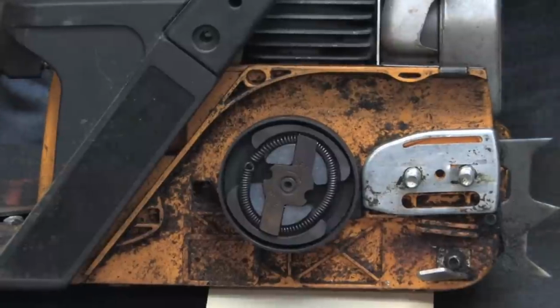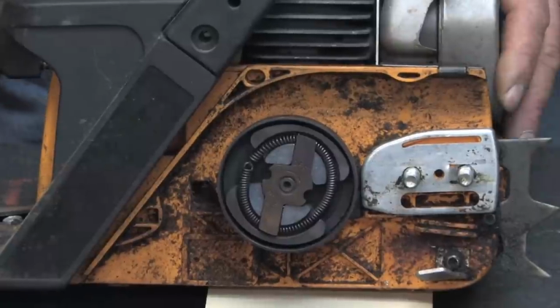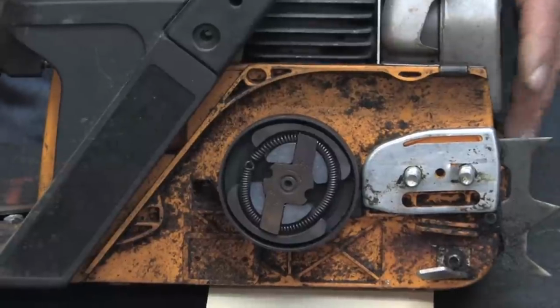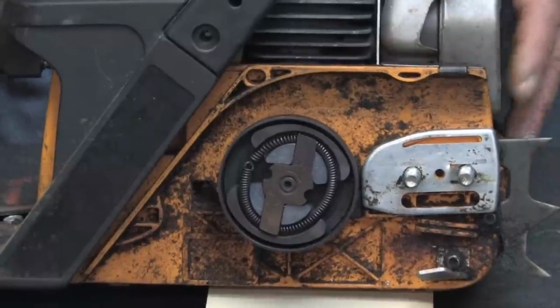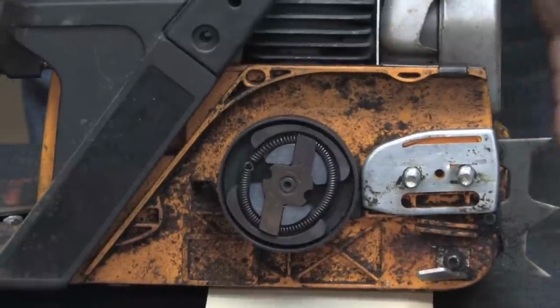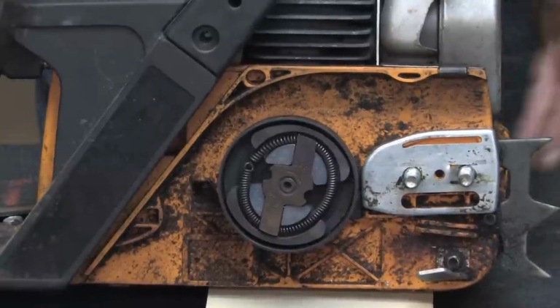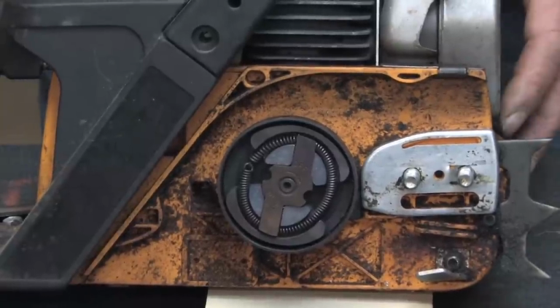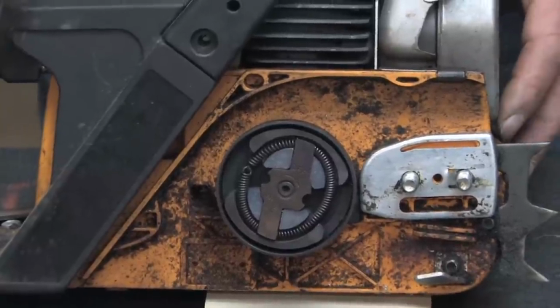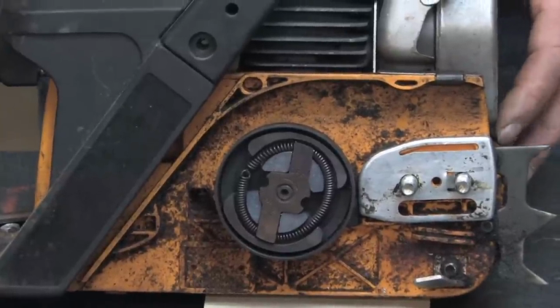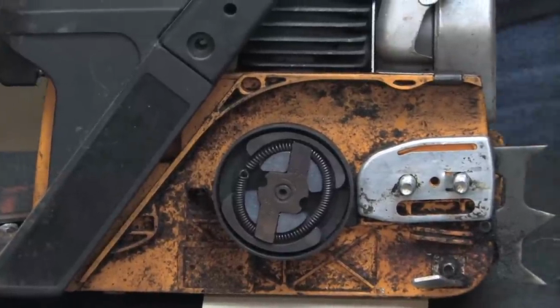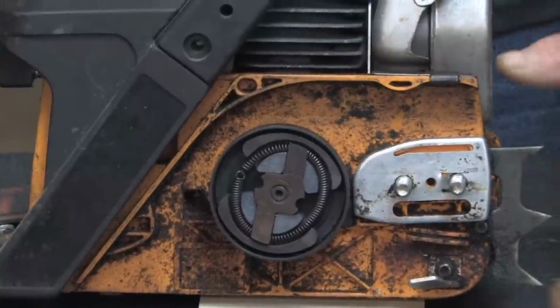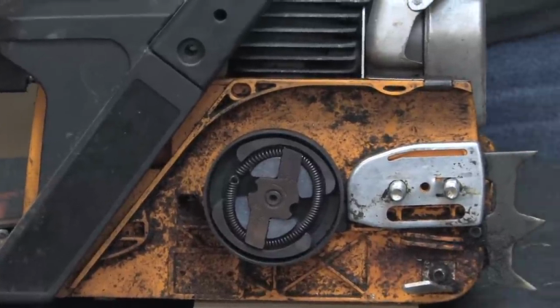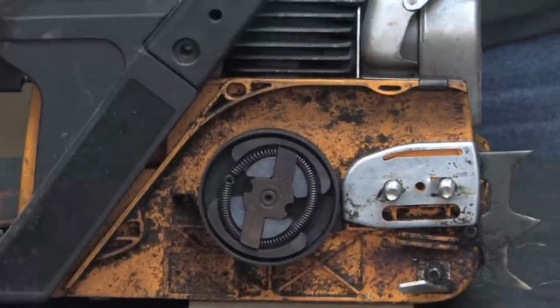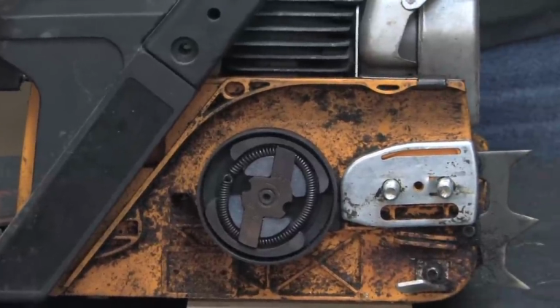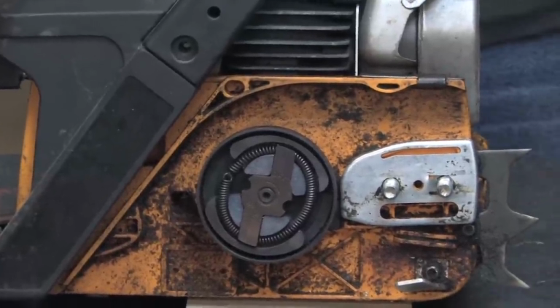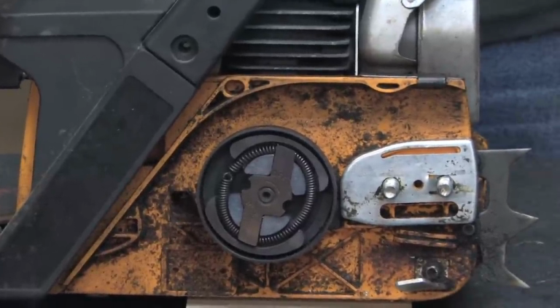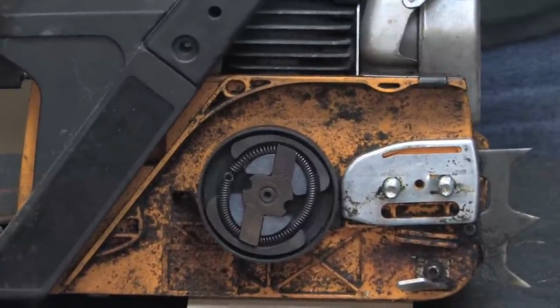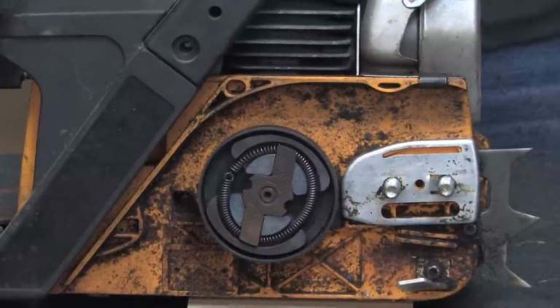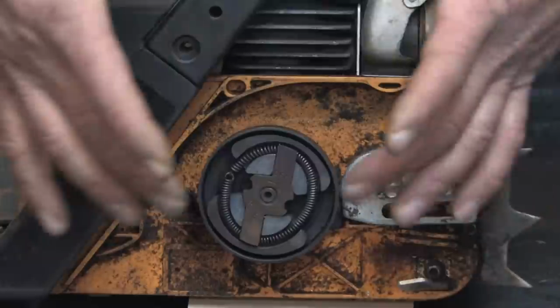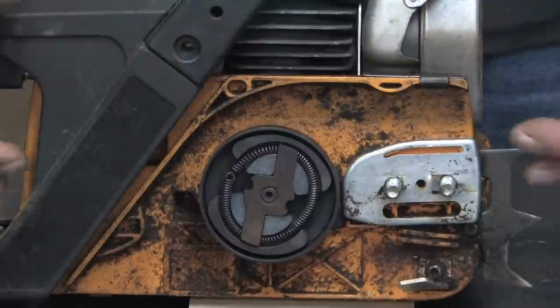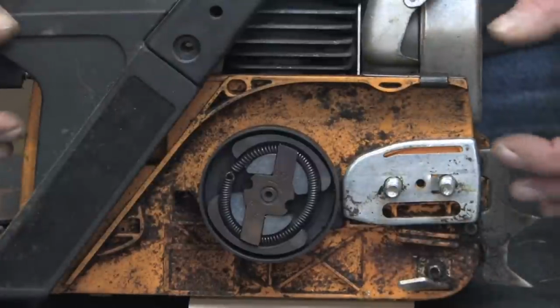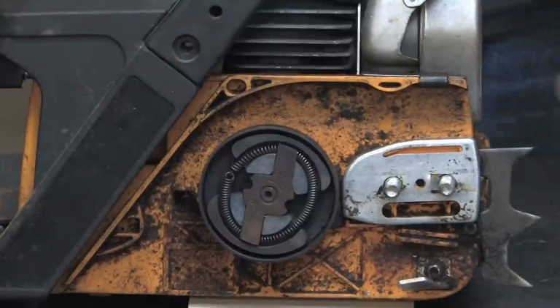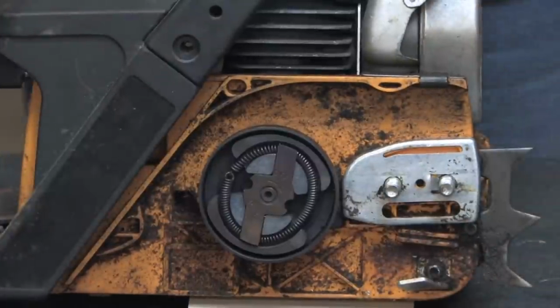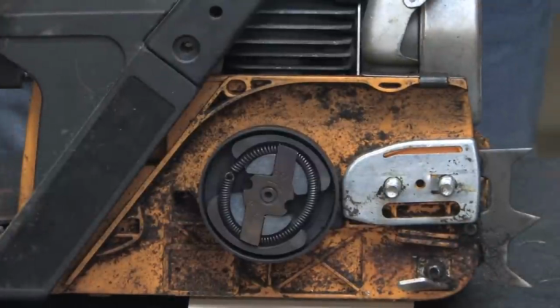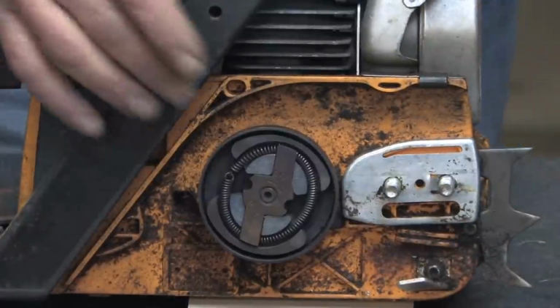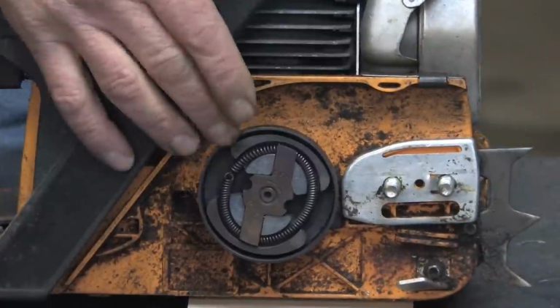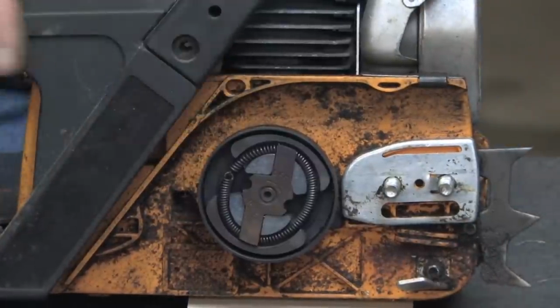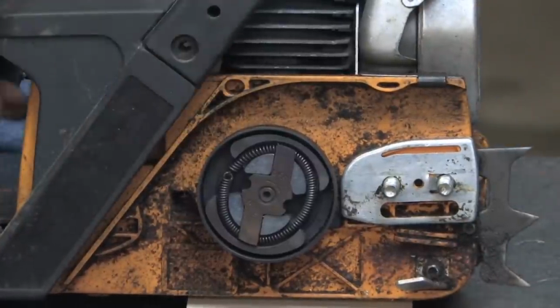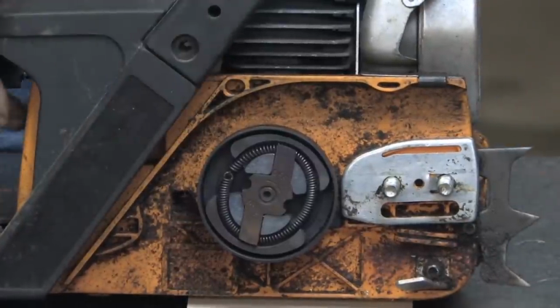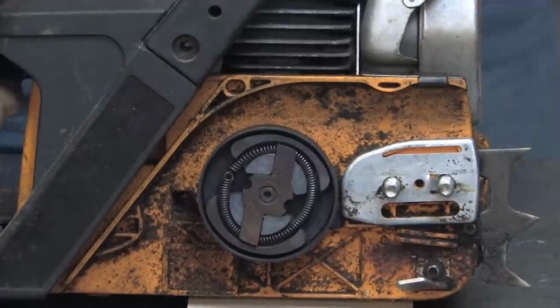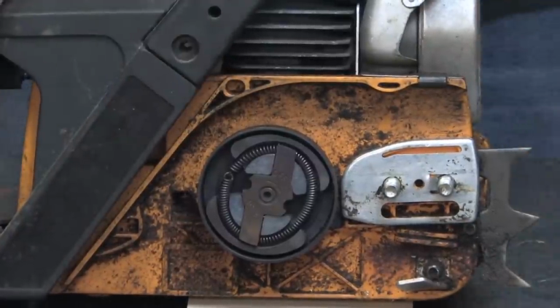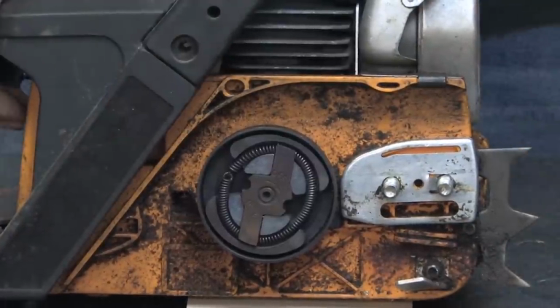What I have here is a gas-operated chainsaw. I've removed the bar and the chain and the cover that holds the assembly together so we can have access to the centrifugal clutch.